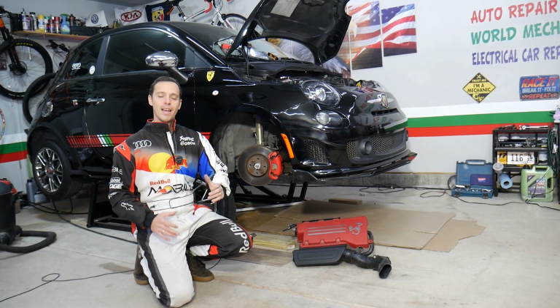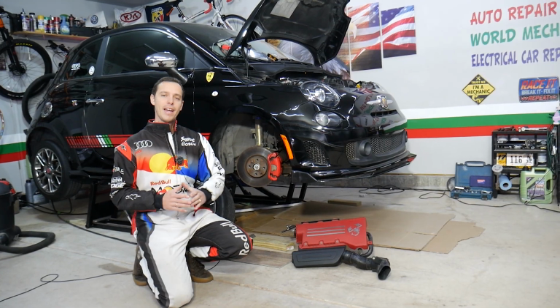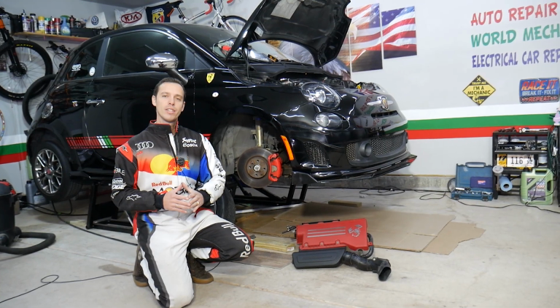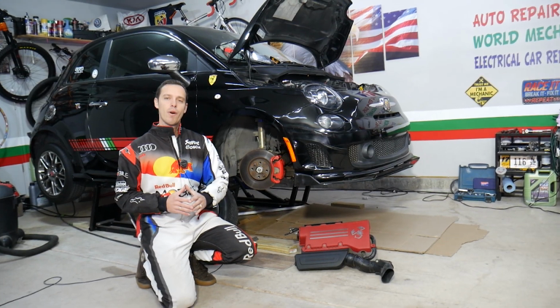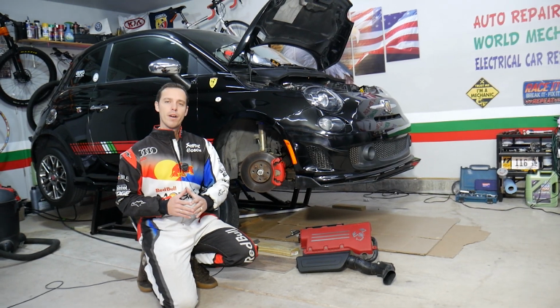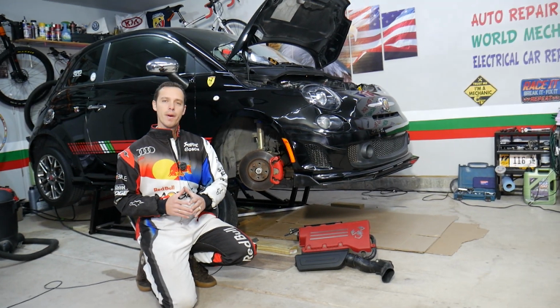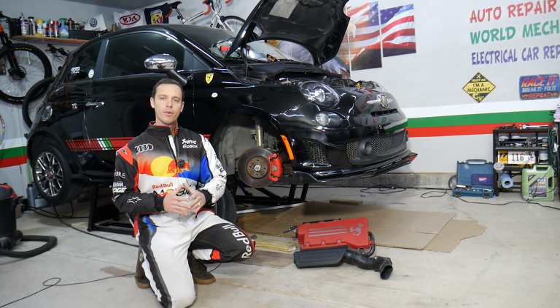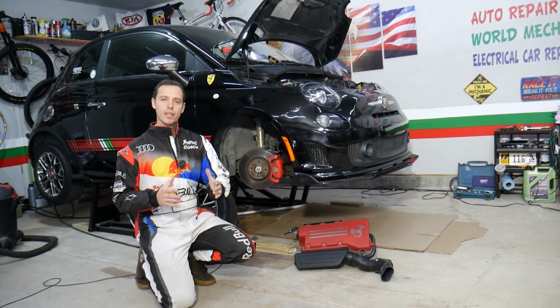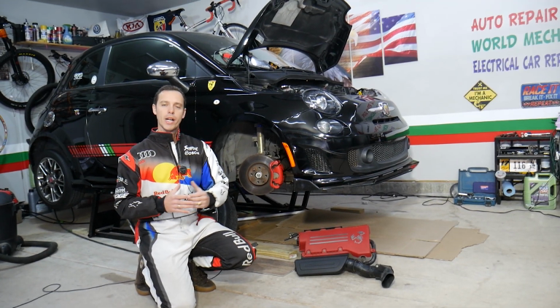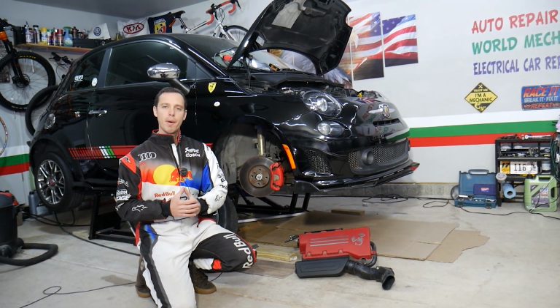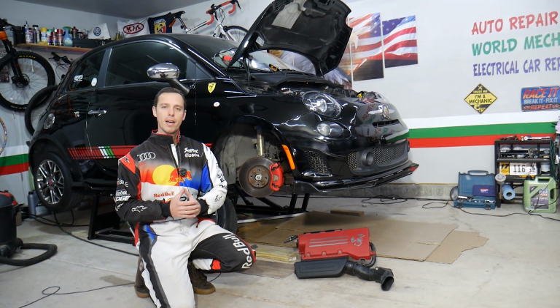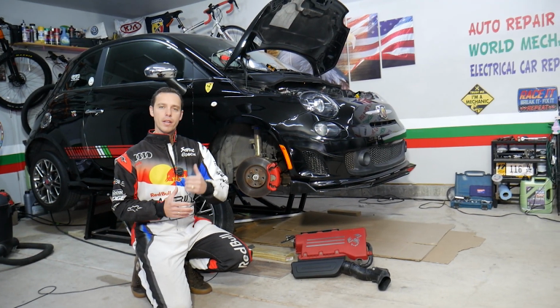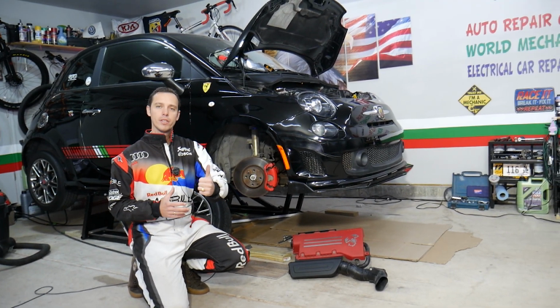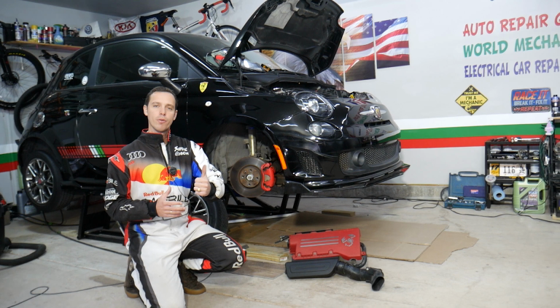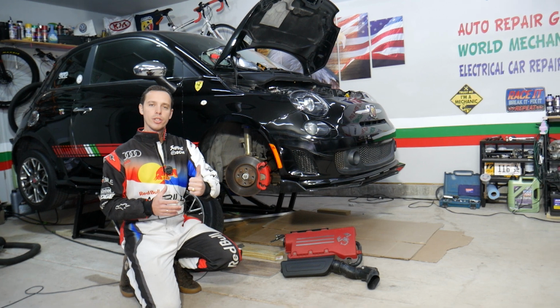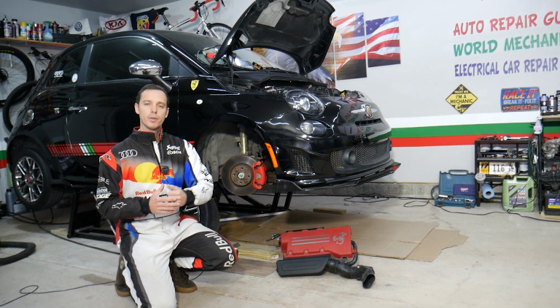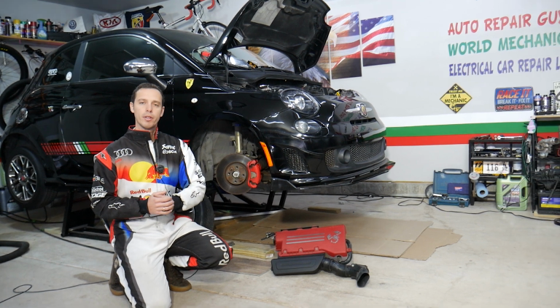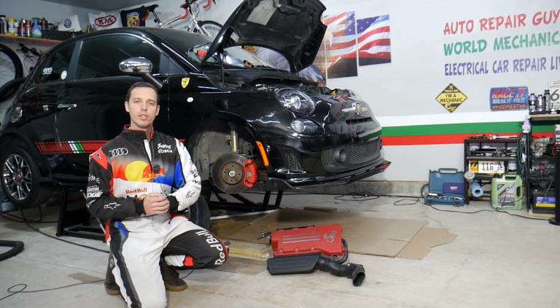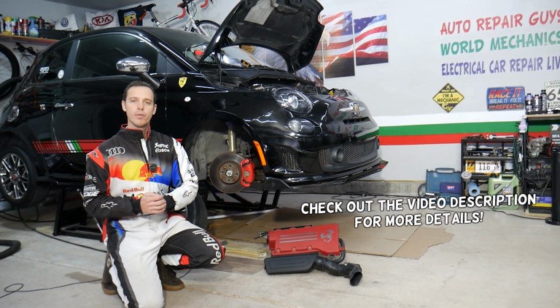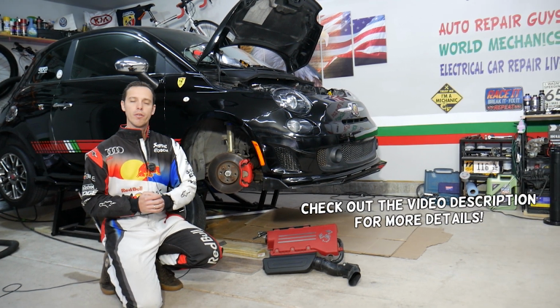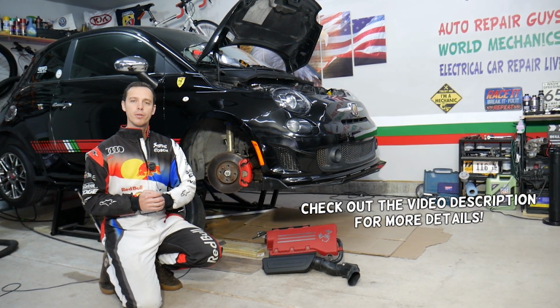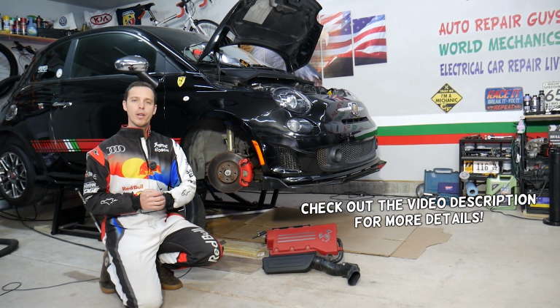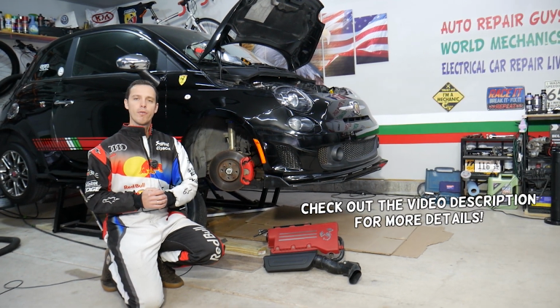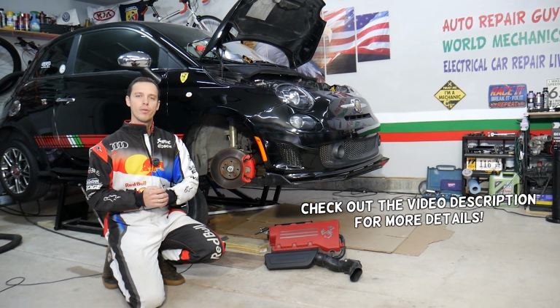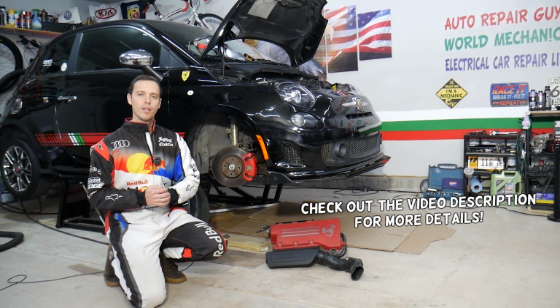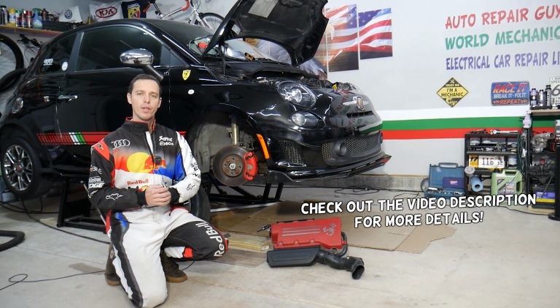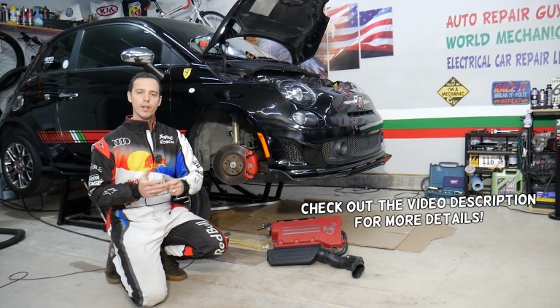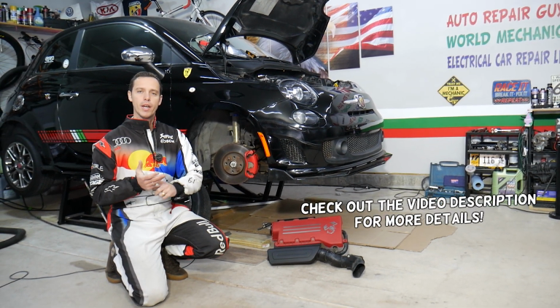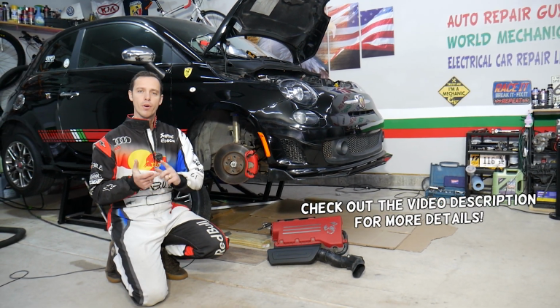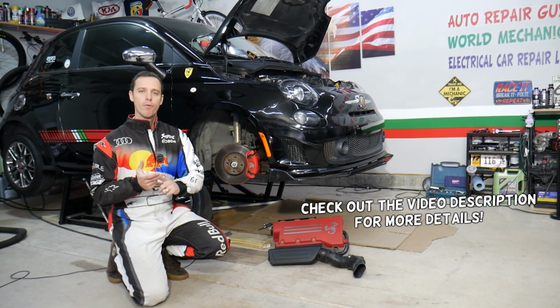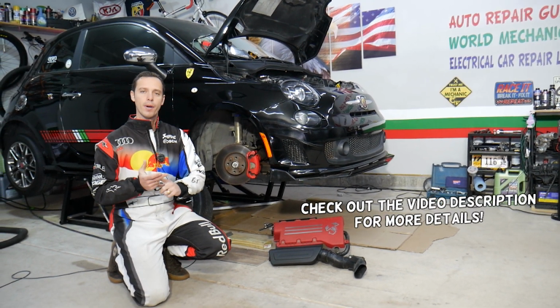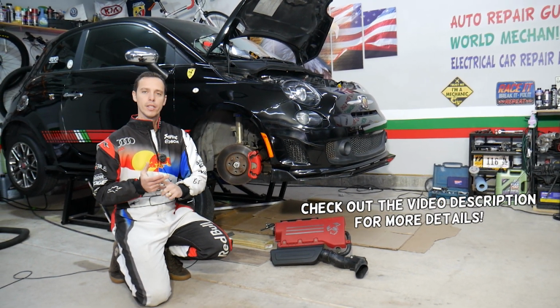Hey guys, welcome back to Electrical Car Repair Live. Thank you guys for watching and subscribing to the channel. Today will be a super helpful video to any of you having a Fiat or Alfa Romeo.